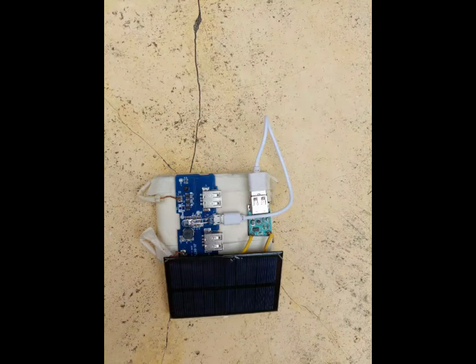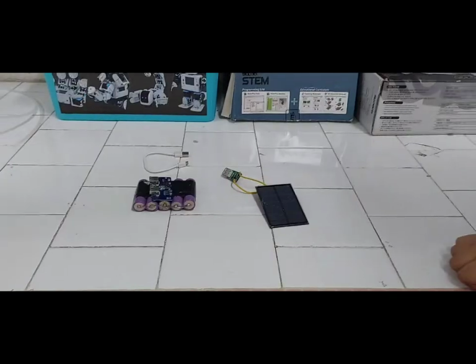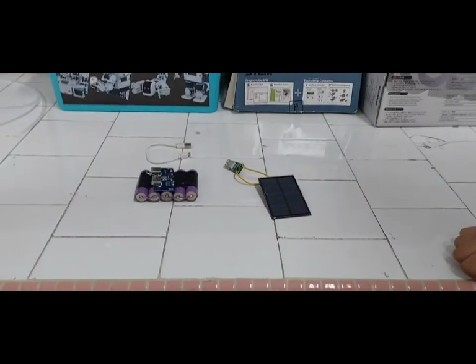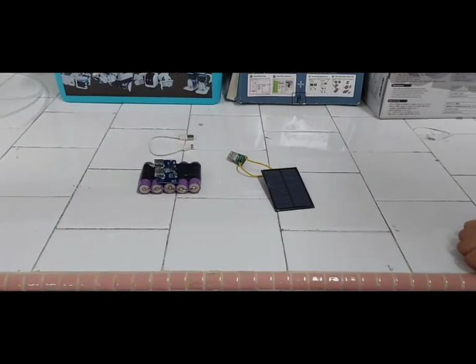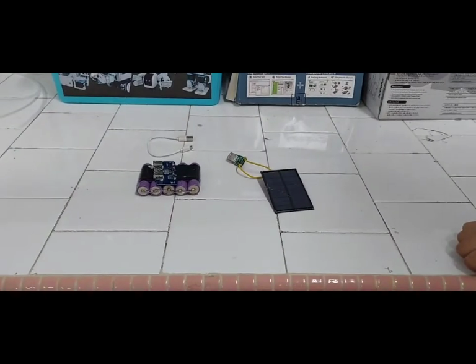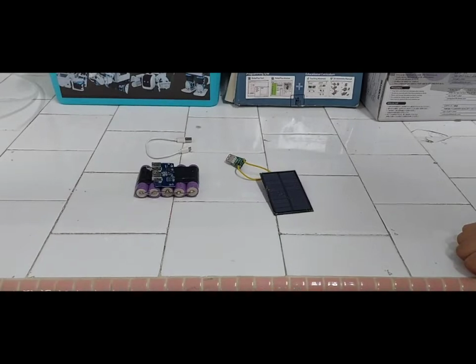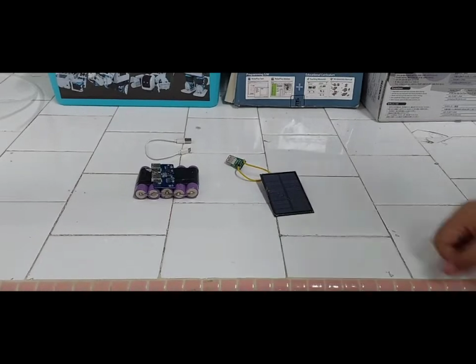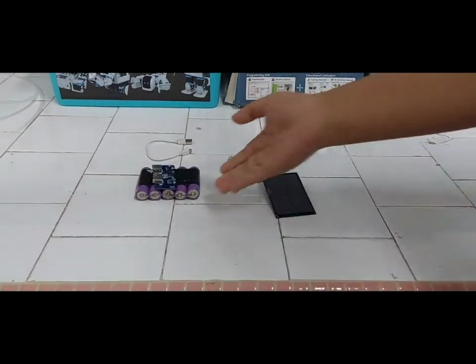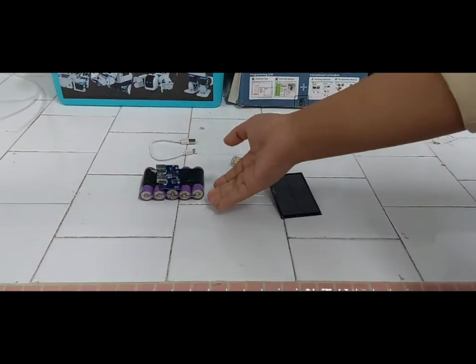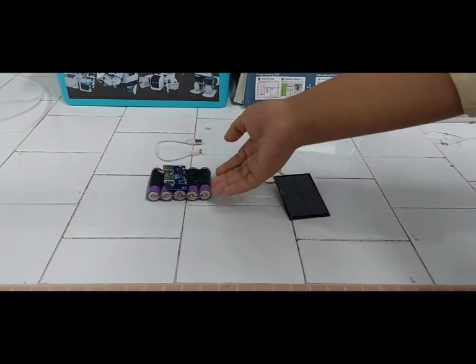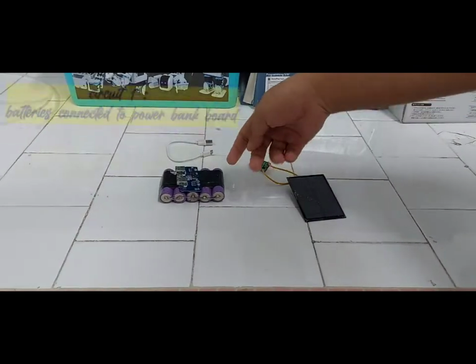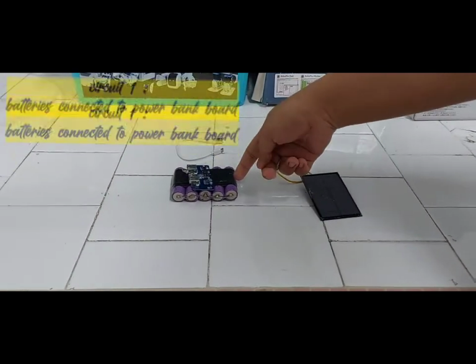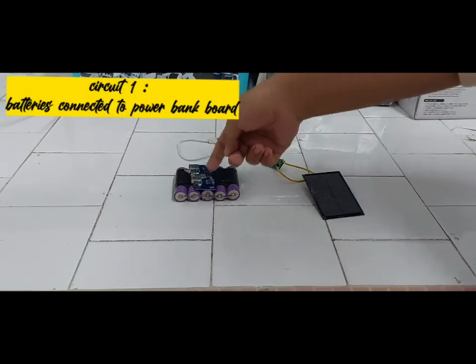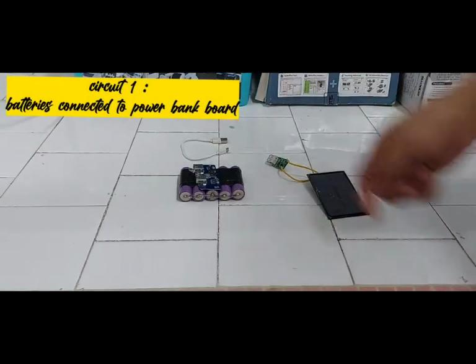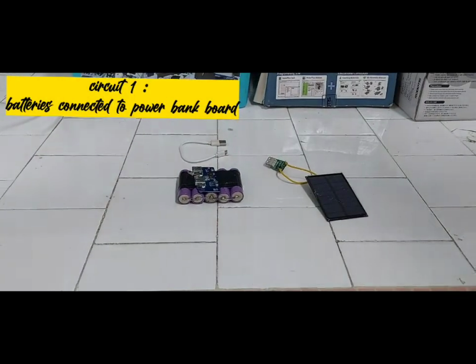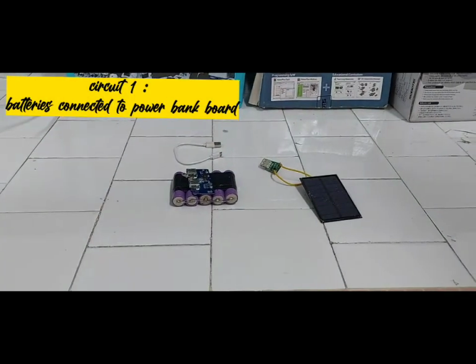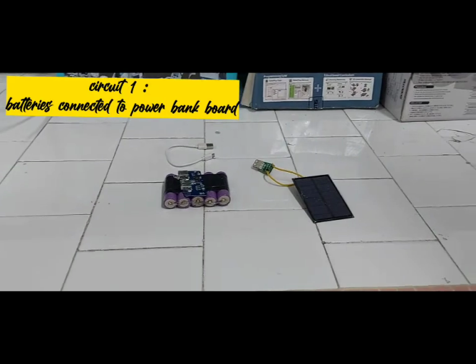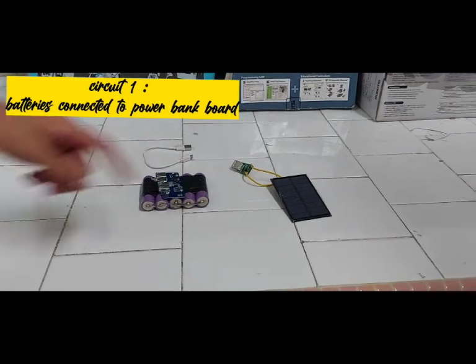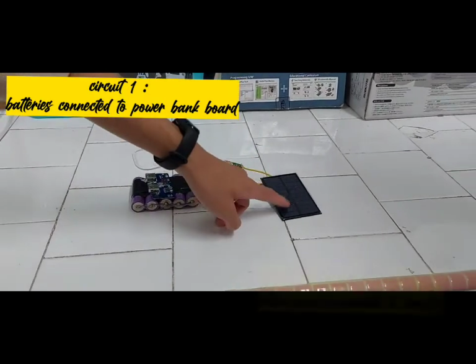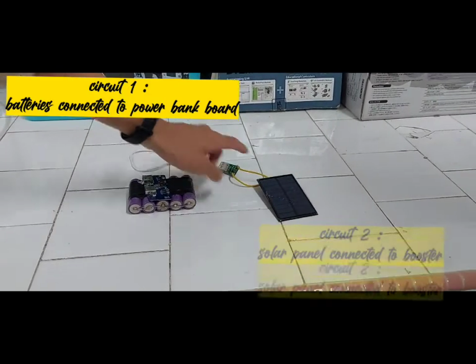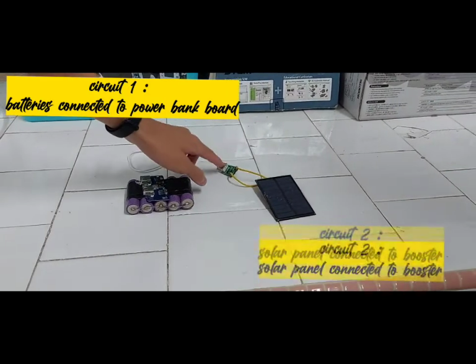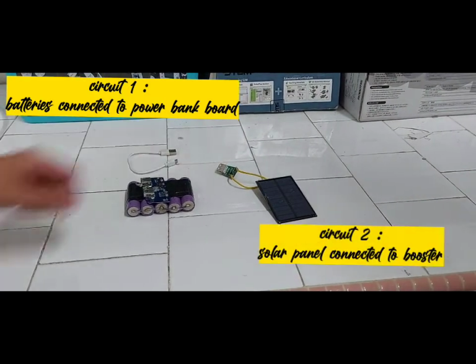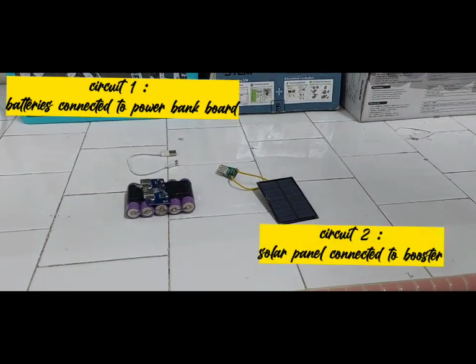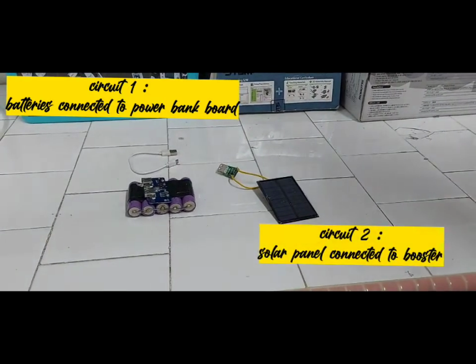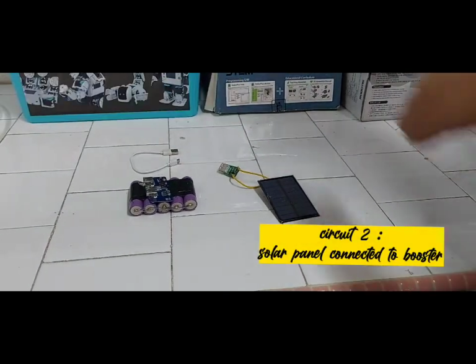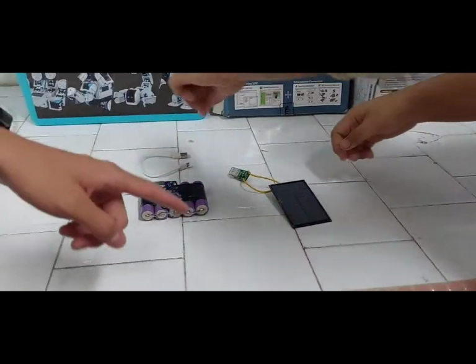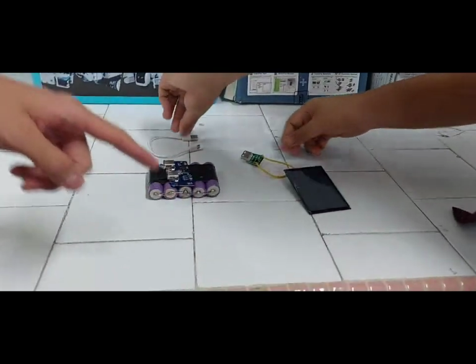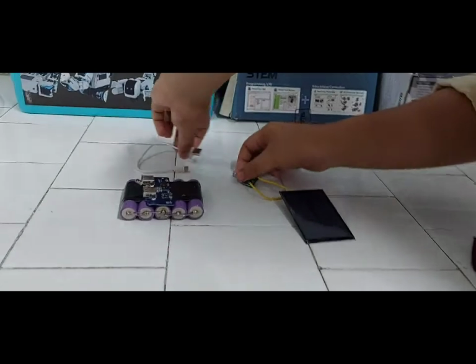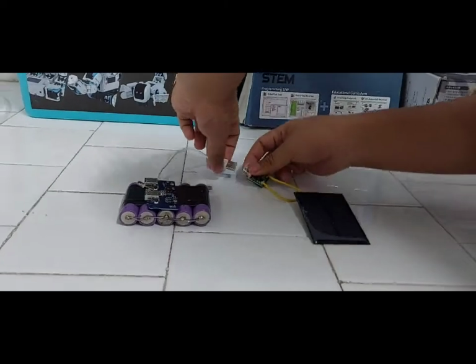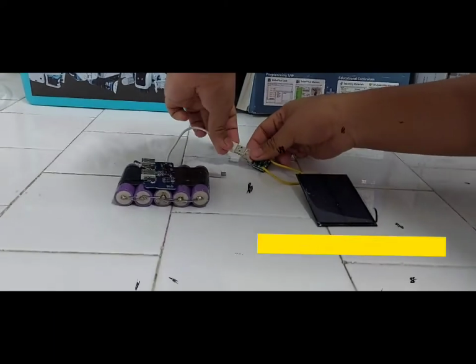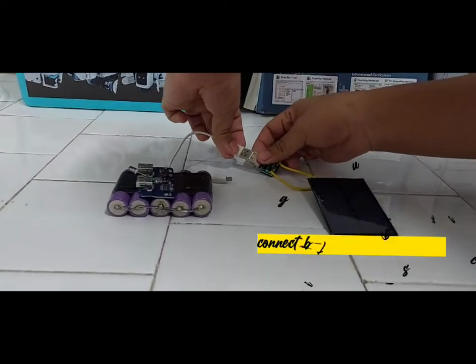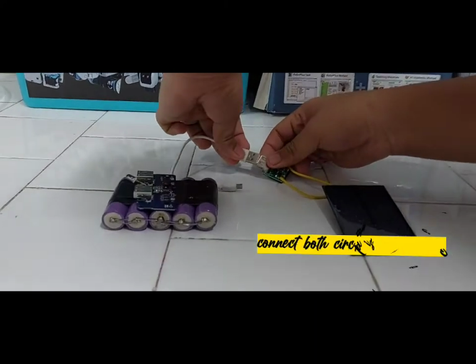In this project, we have 2 circuits. The first circuit: we connect the battery with the power bank board. The second circuit is the solar panel and the booster. Then we connect circuit 1 and circuit 2 with the external USB cable.